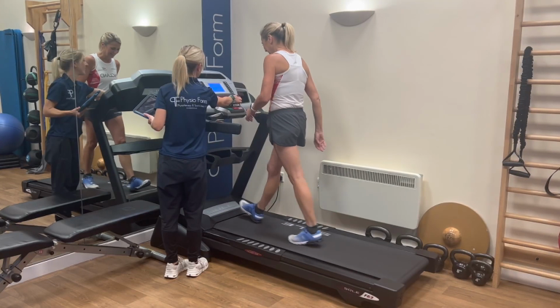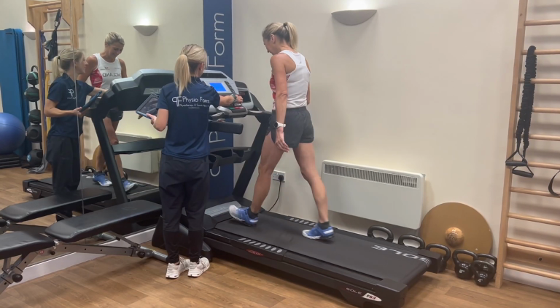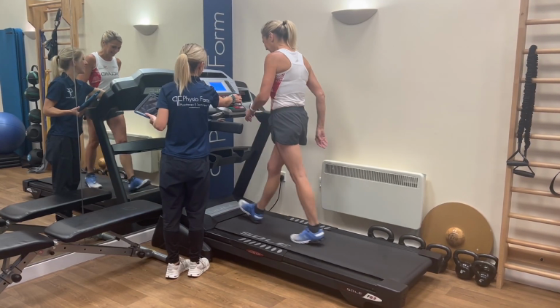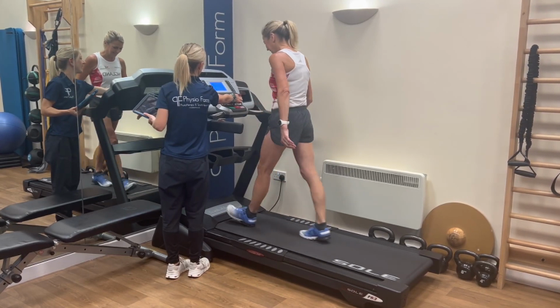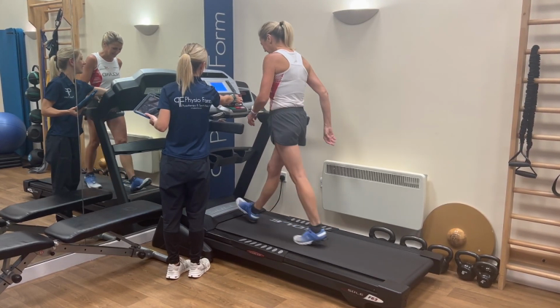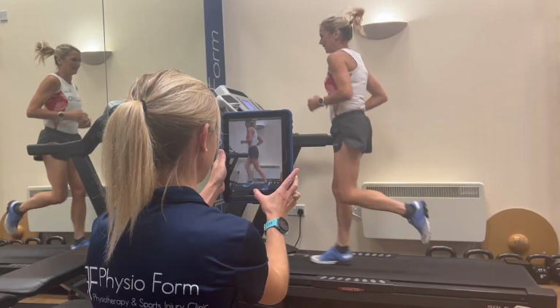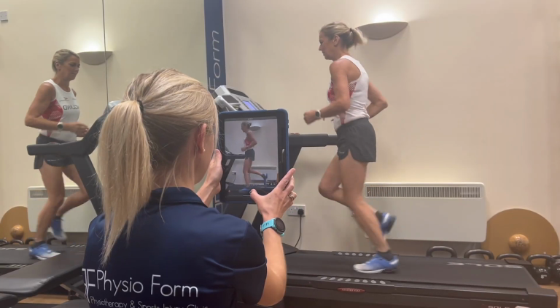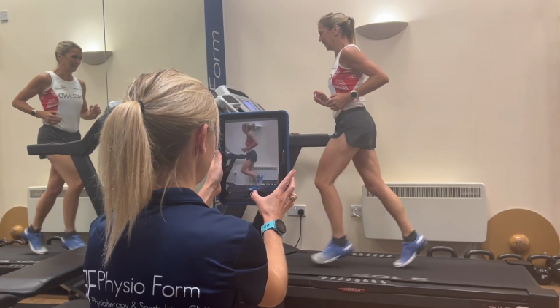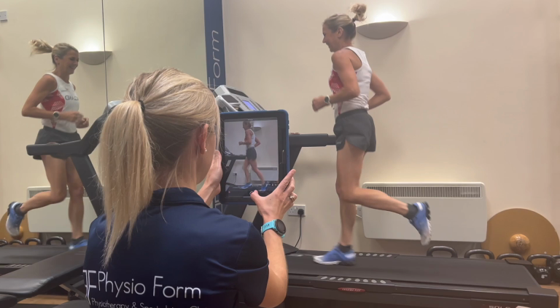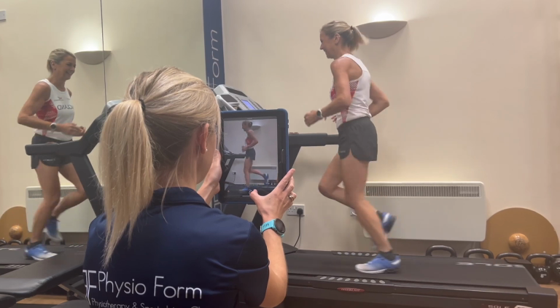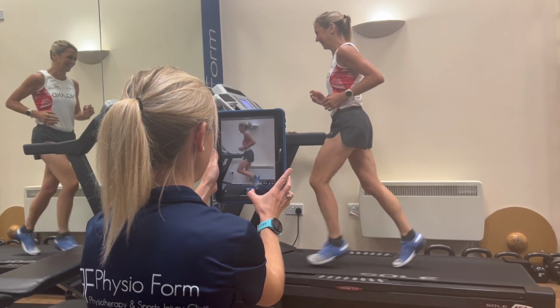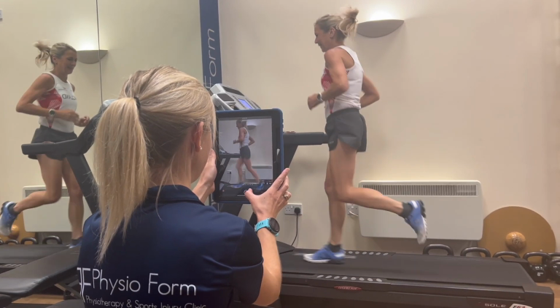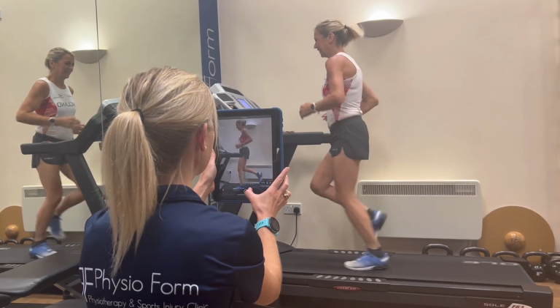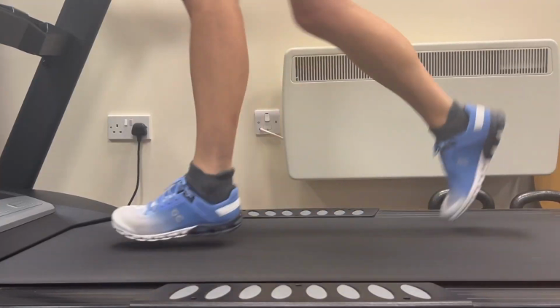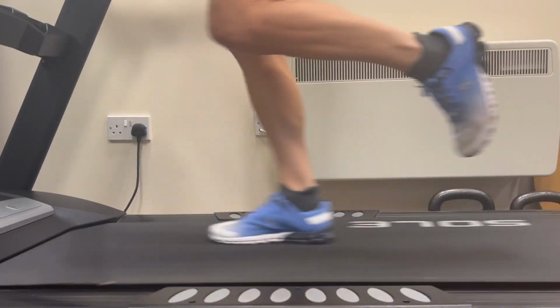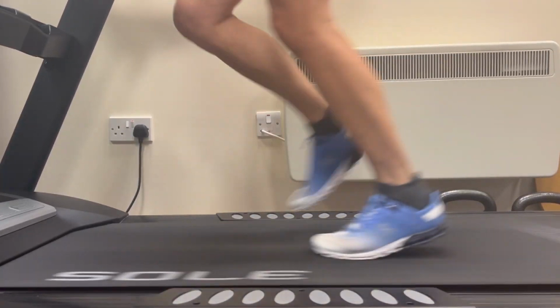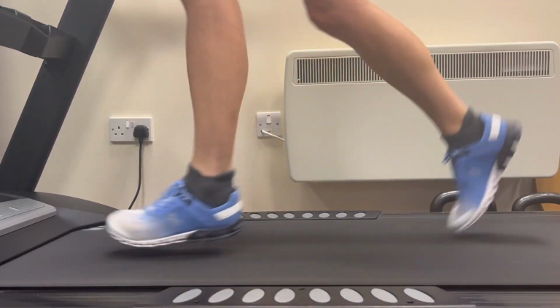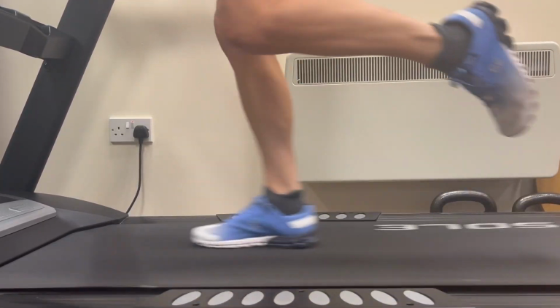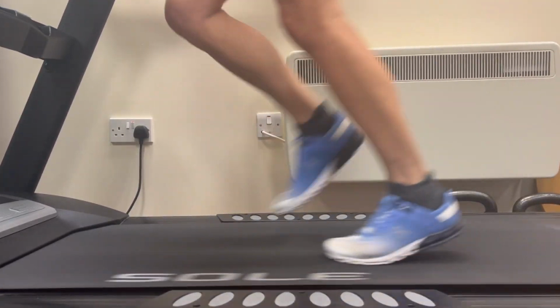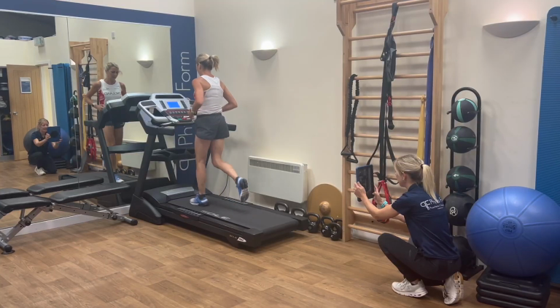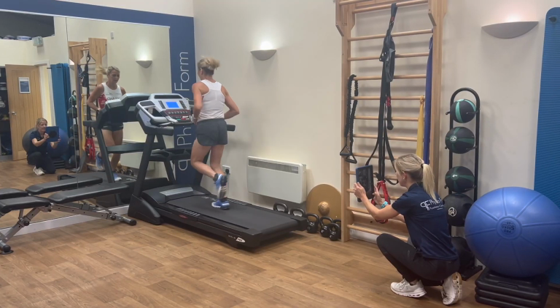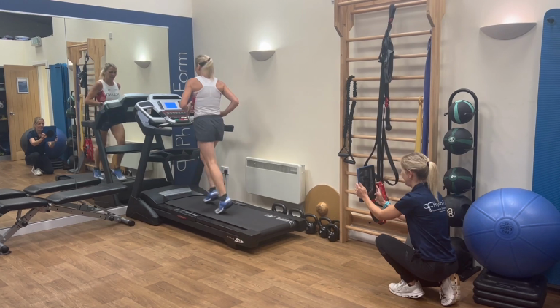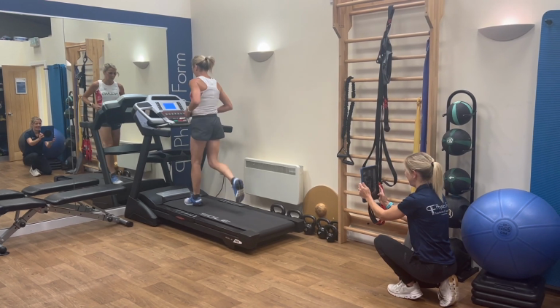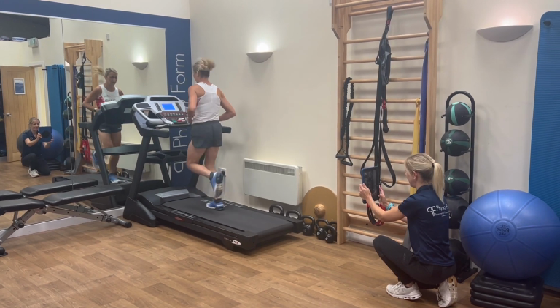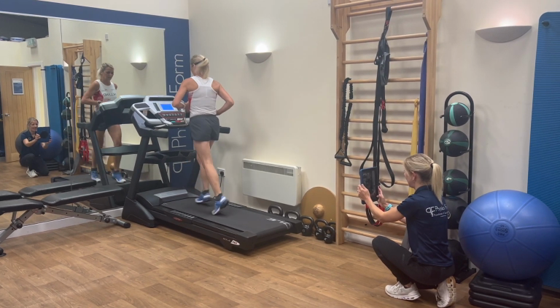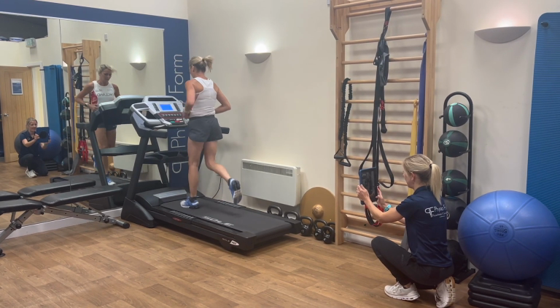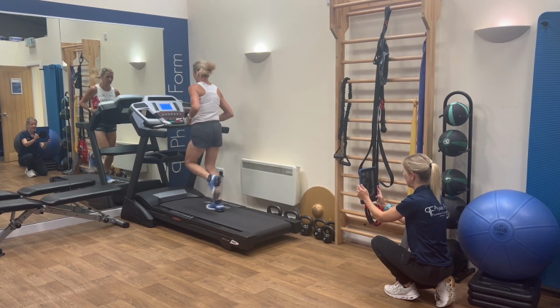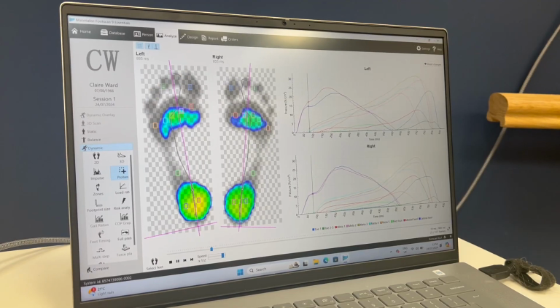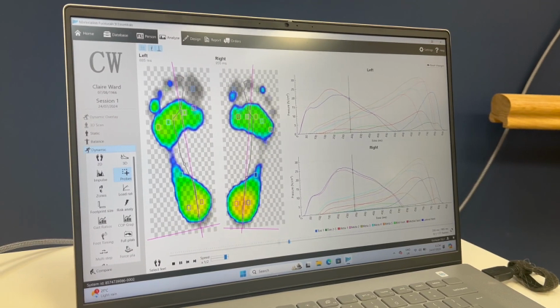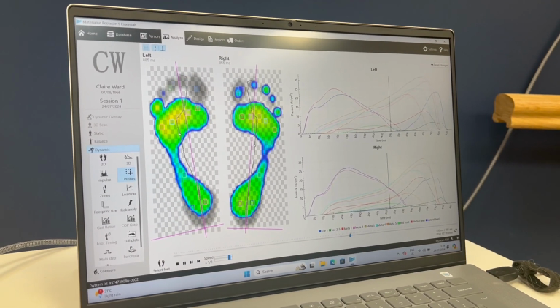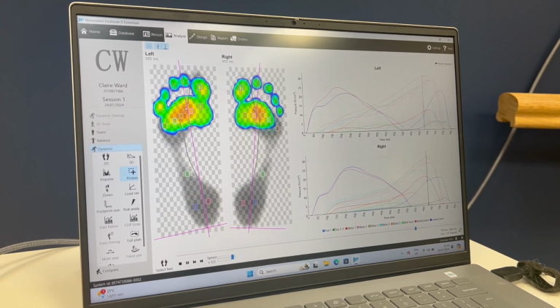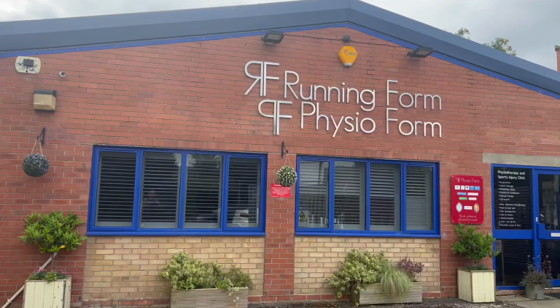We have already seen phenomenal results with Footscan and FITS orthotics in our everyday practice, with glowing feedback from our patients. And we are proud to be the first clinic in the Burton-upon-Trent region to be offering this specialist service.